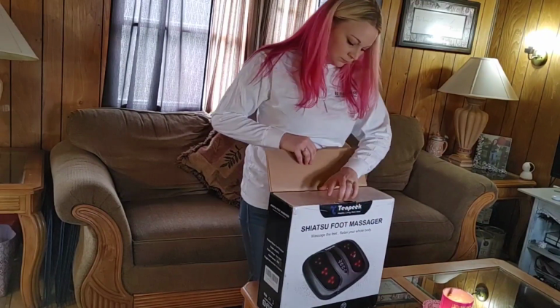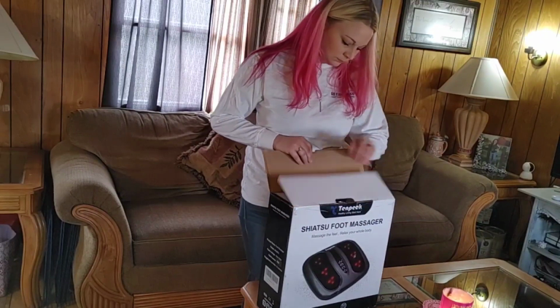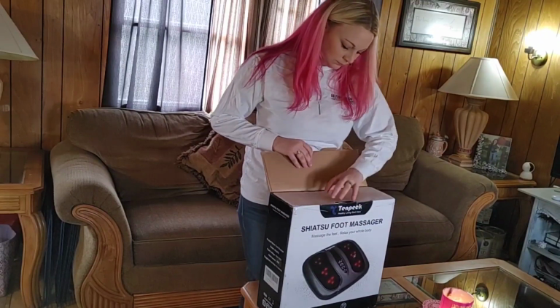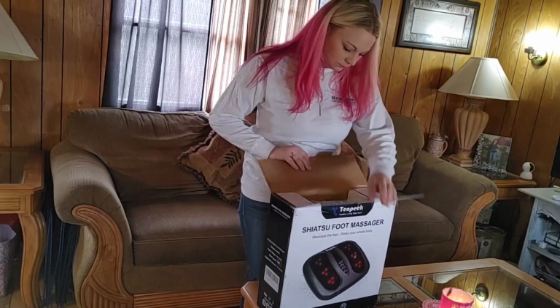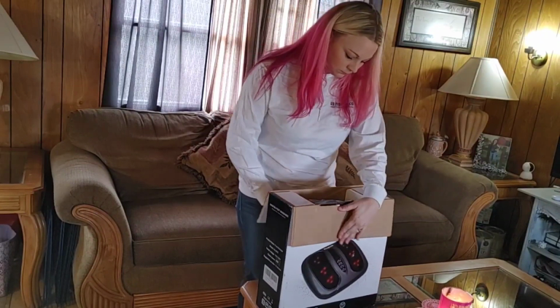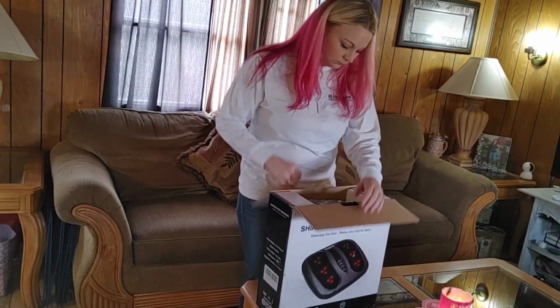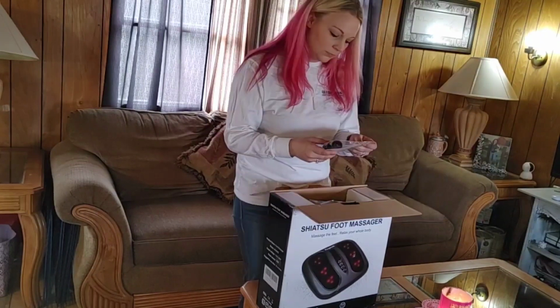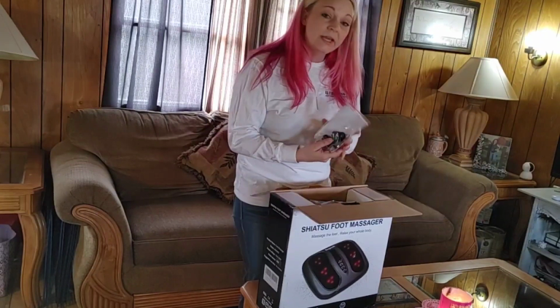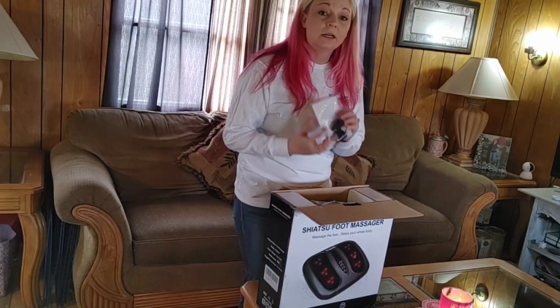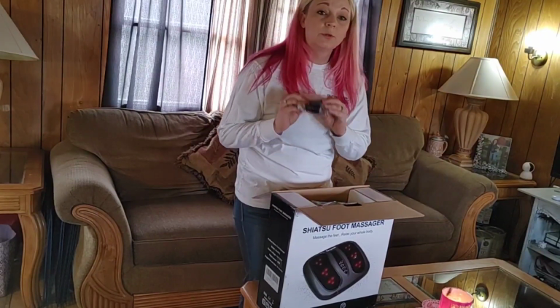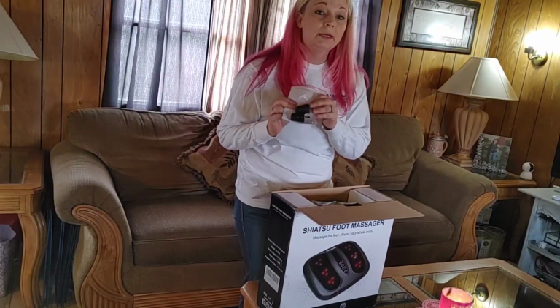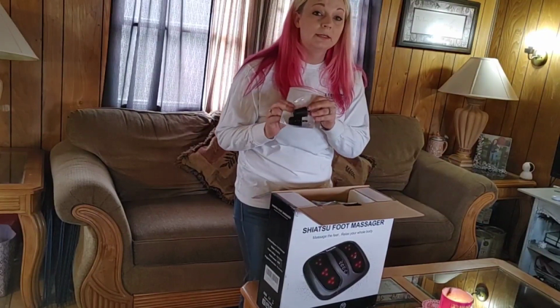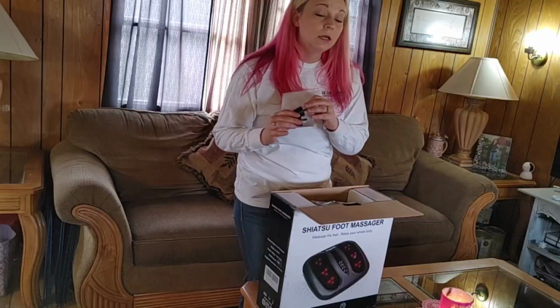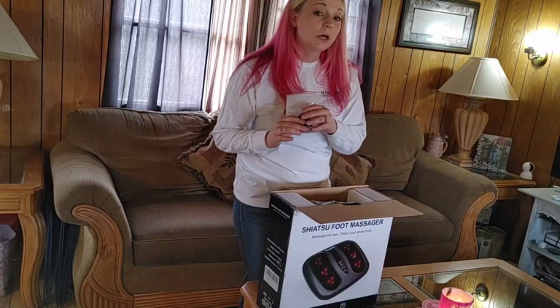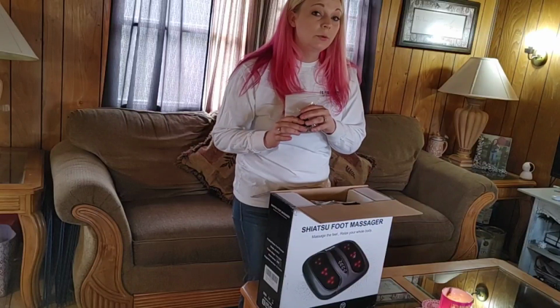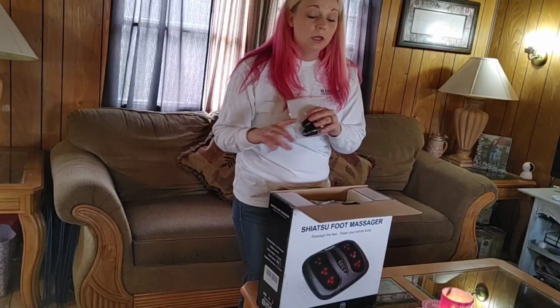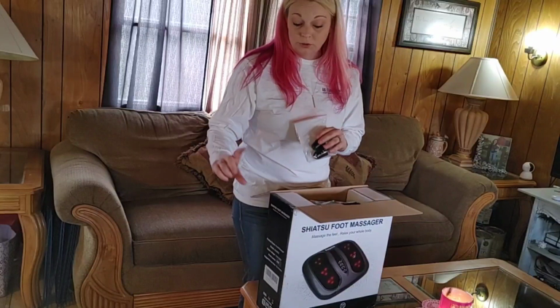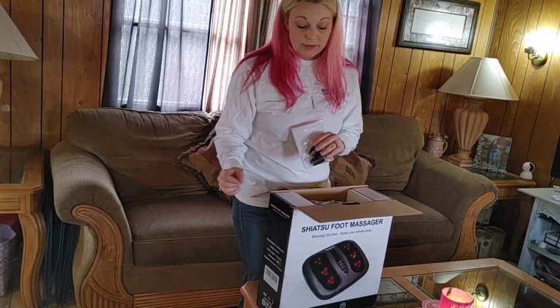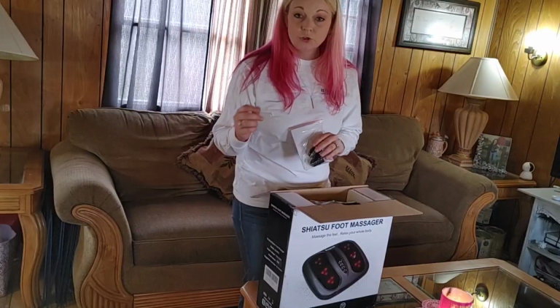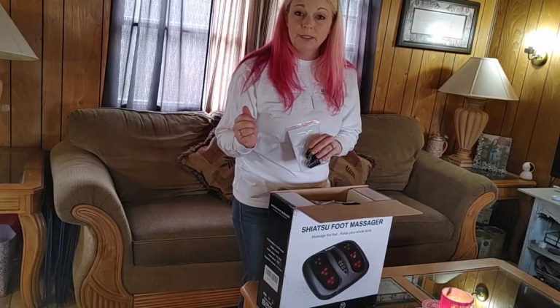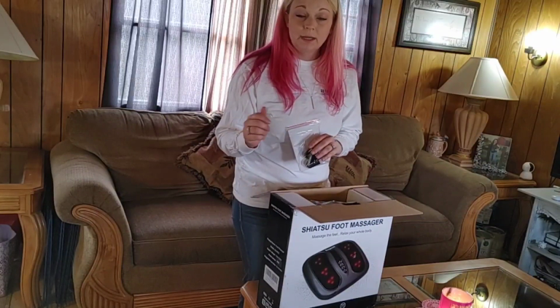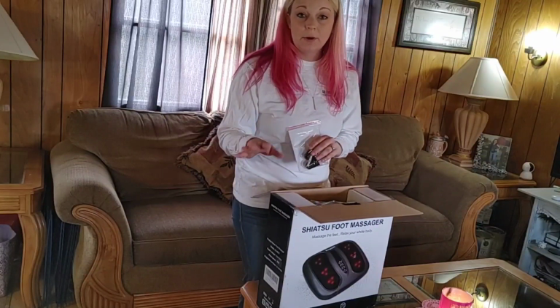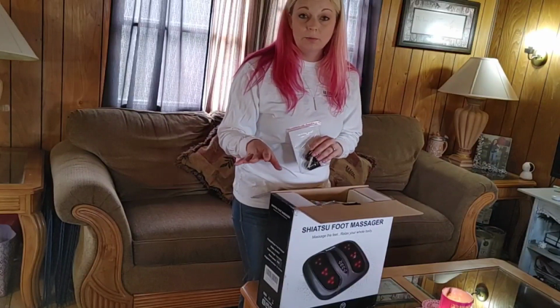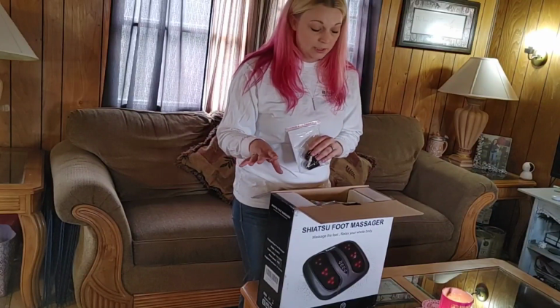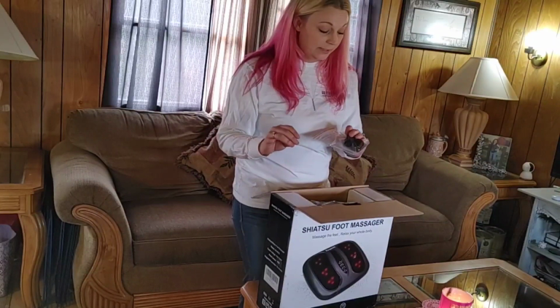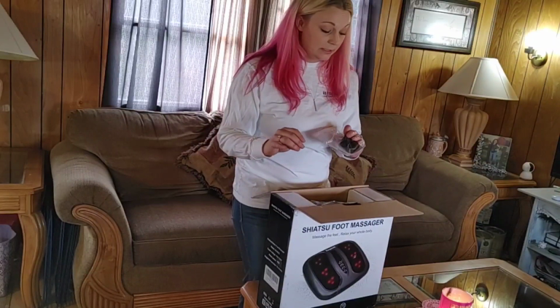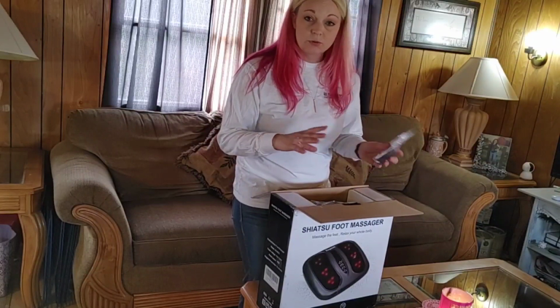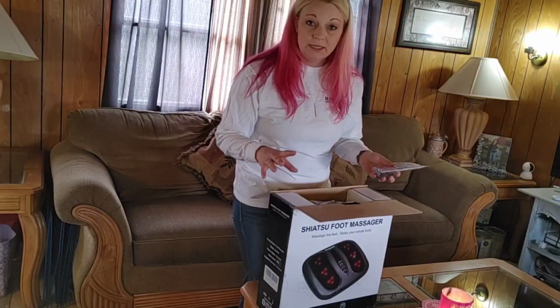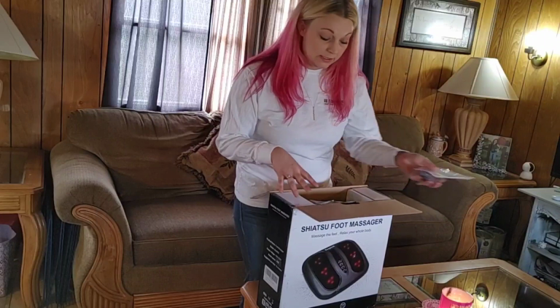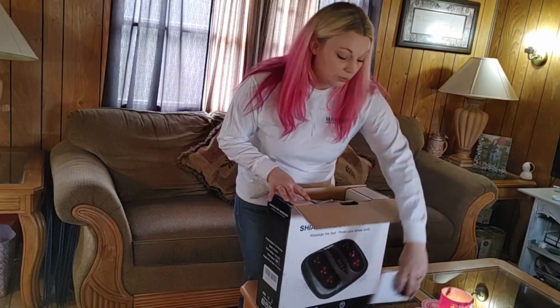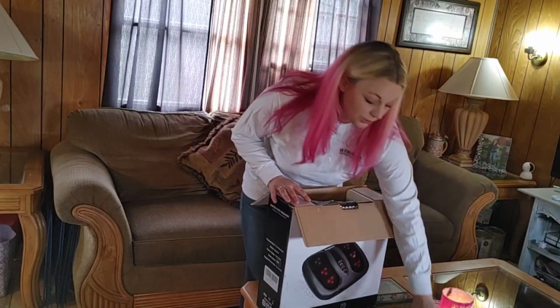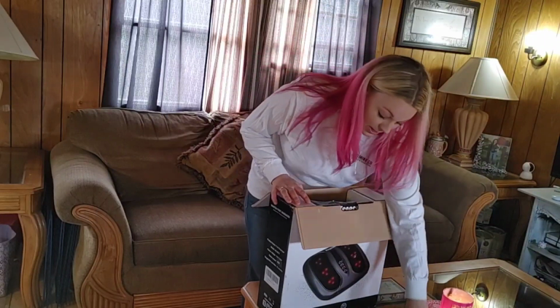So let's get on to unboxing this massager. It's very light — it's not heavy at all. It comes with pegs that you just screw in at the bottom, and it's really easy. I'll show y'all that.